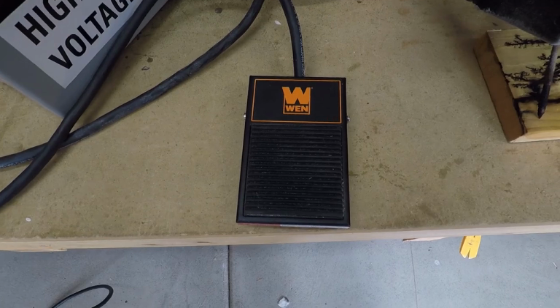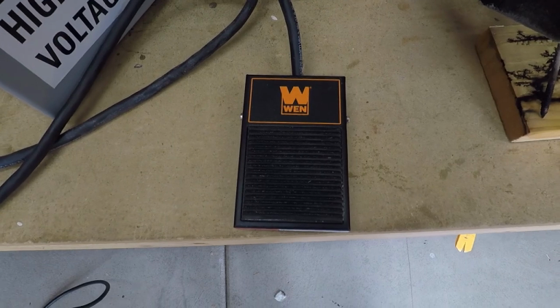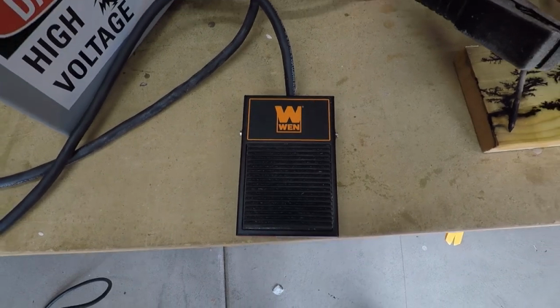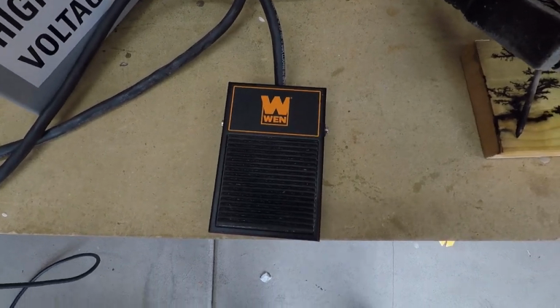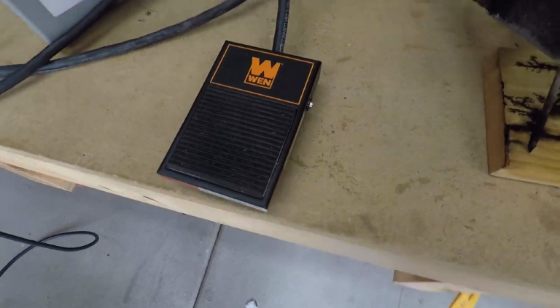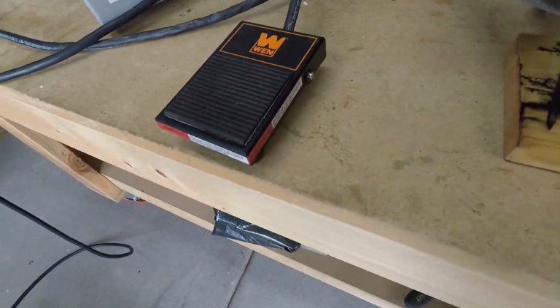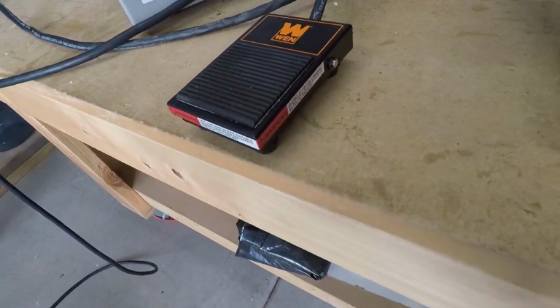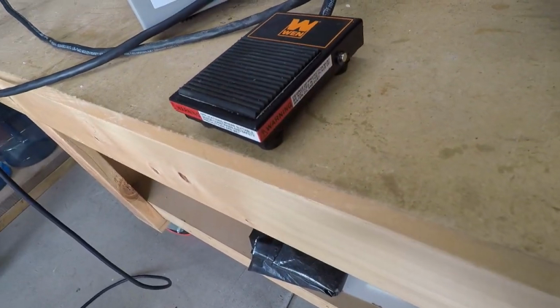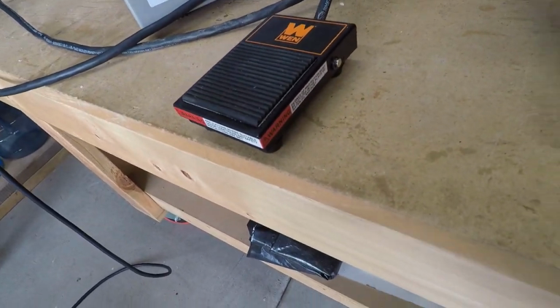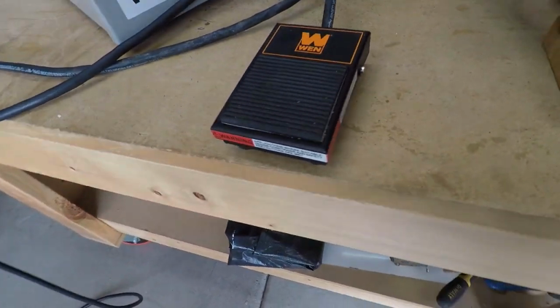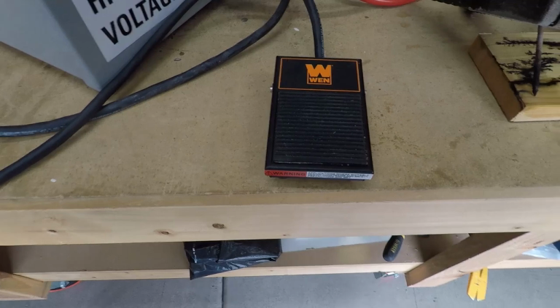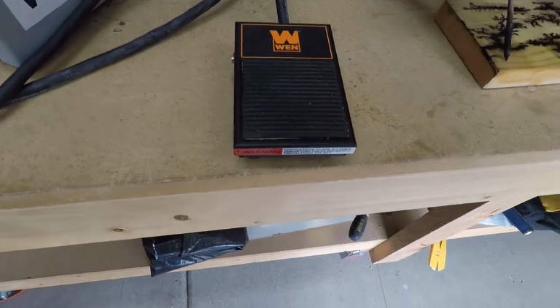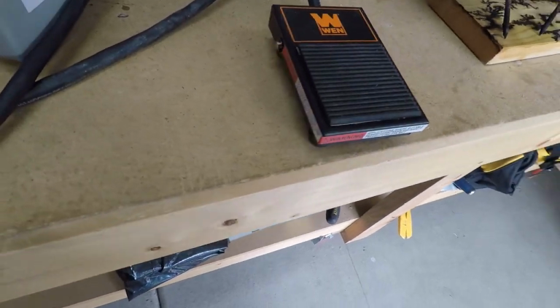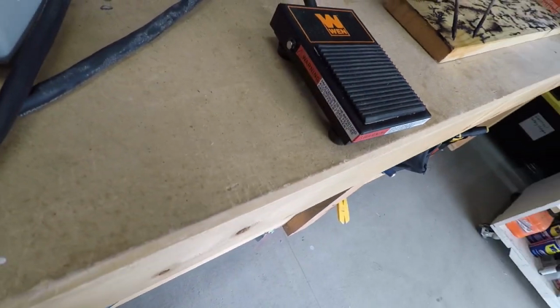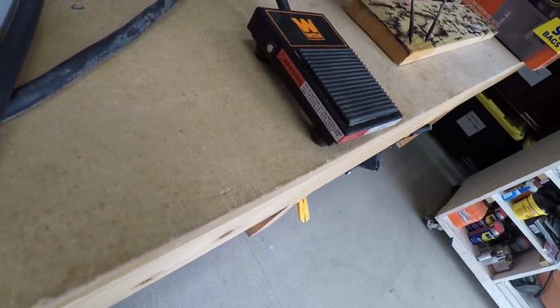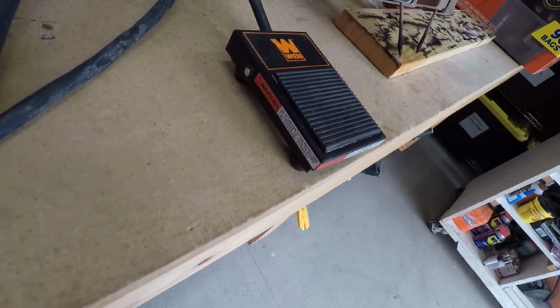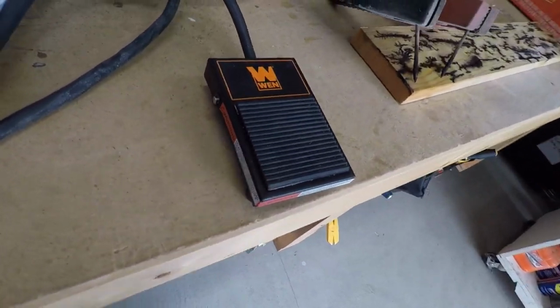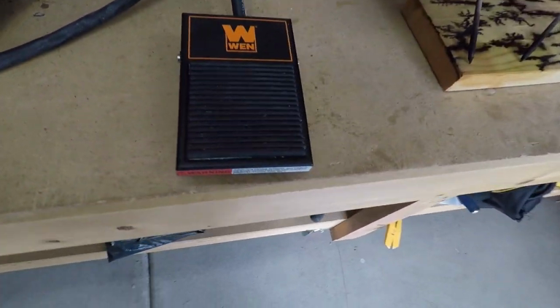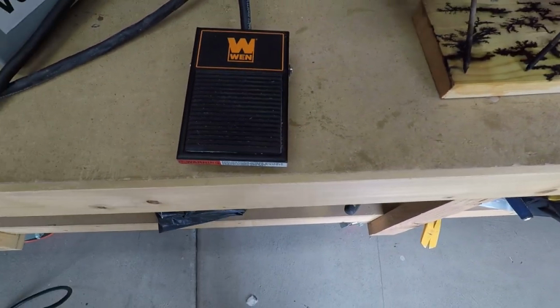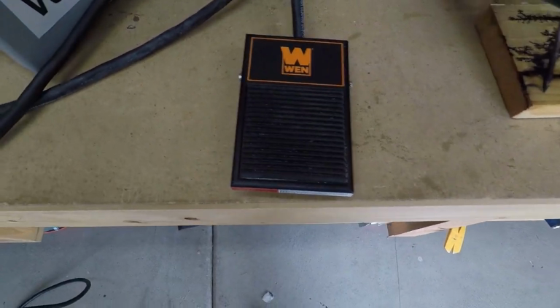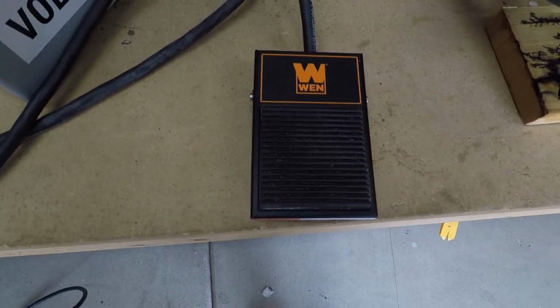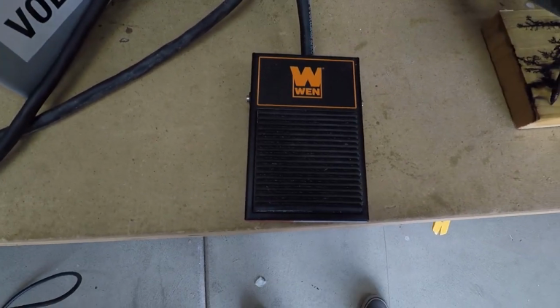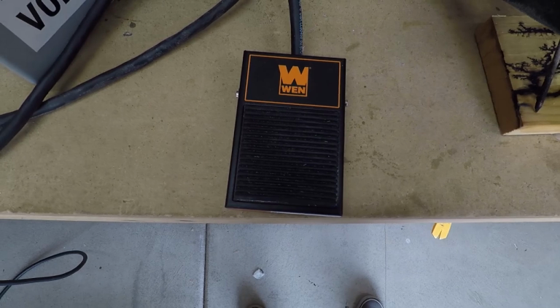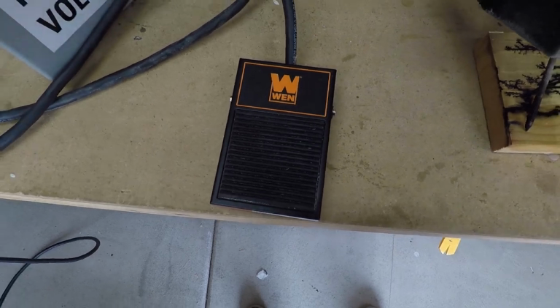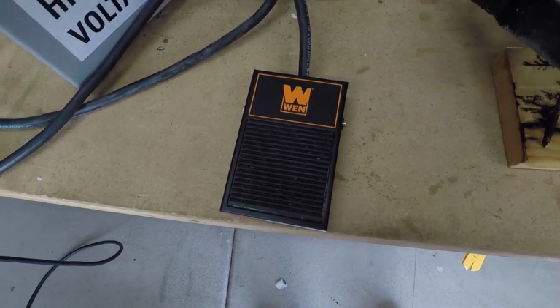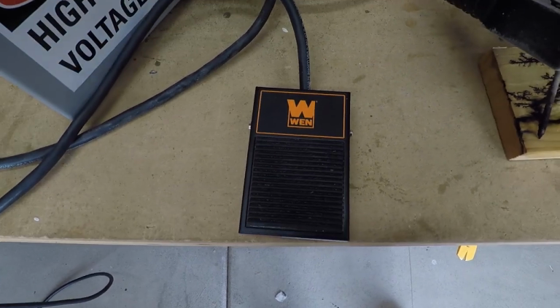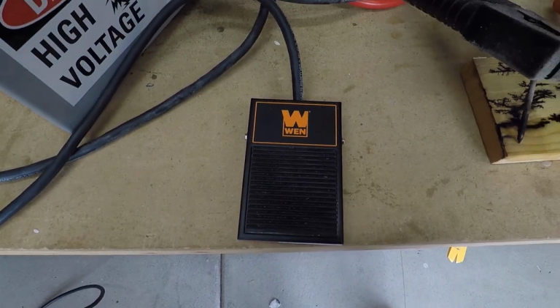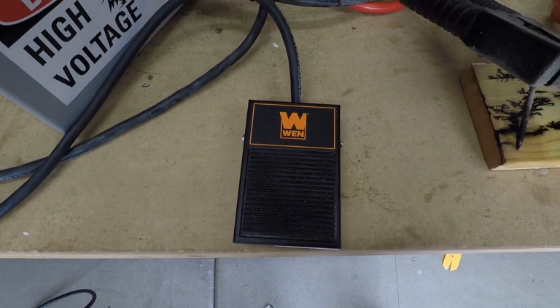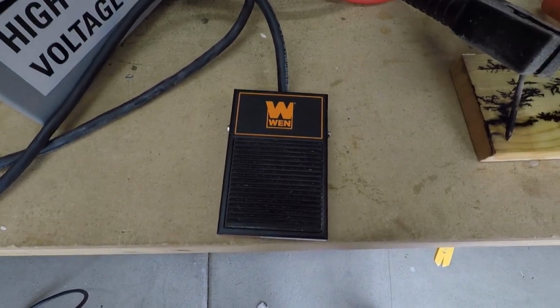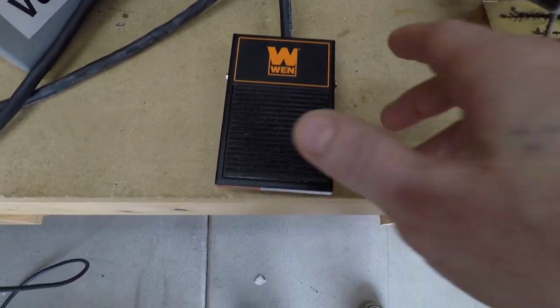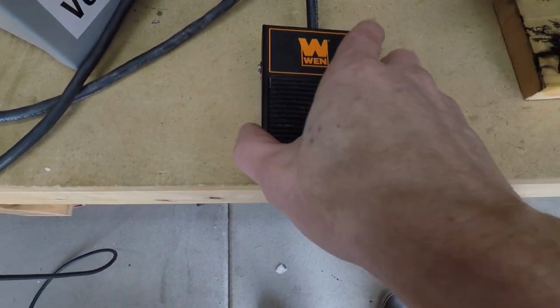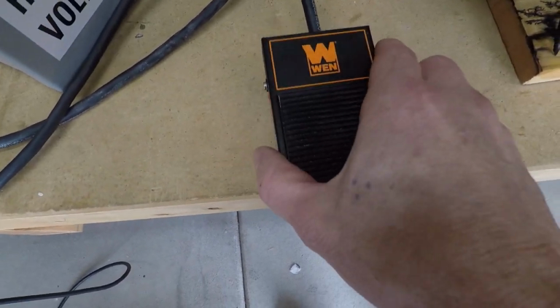Today's video is a quick review of the Wynn 120 volt 15 amp momentary pedal switch. This is useful for a variety of tools, and the way it works is you get this pedal switch